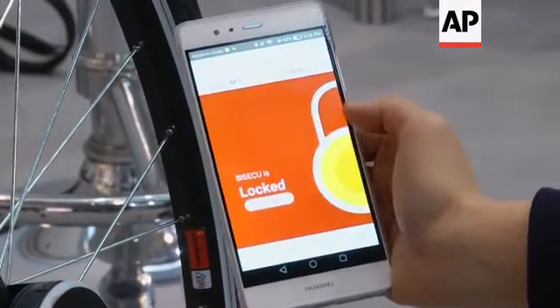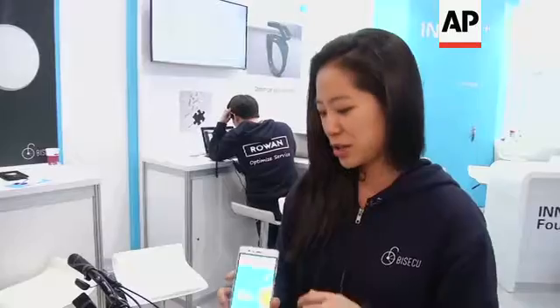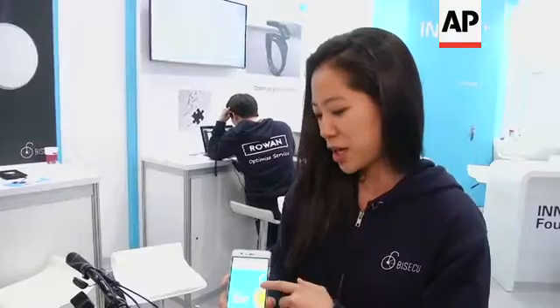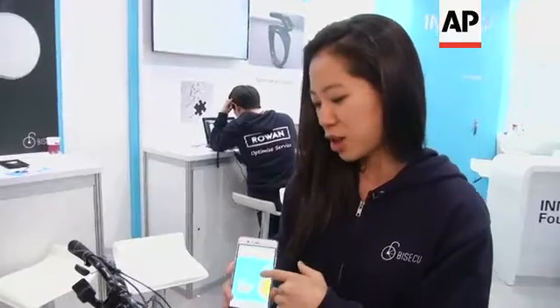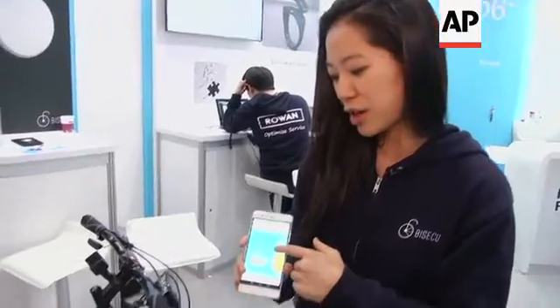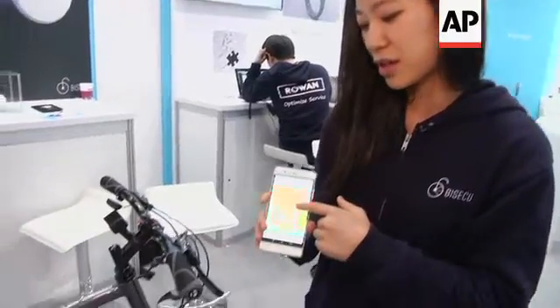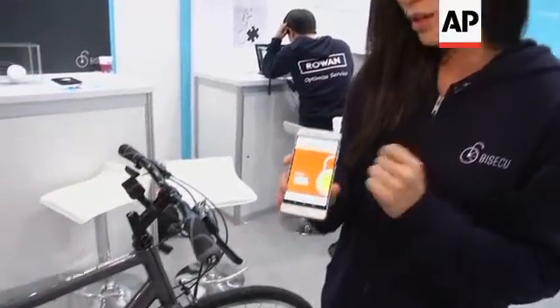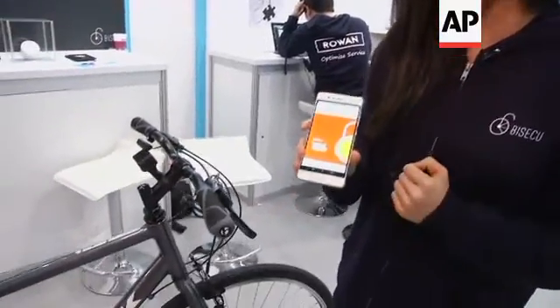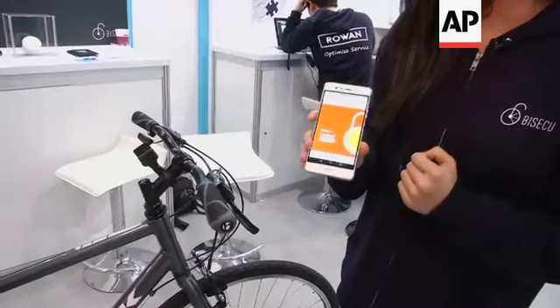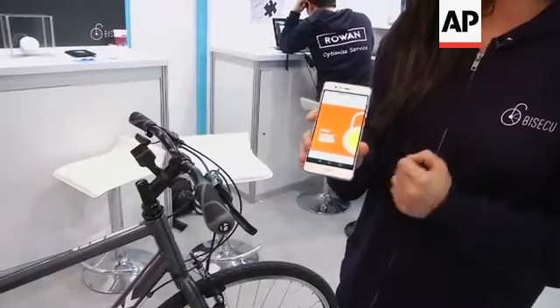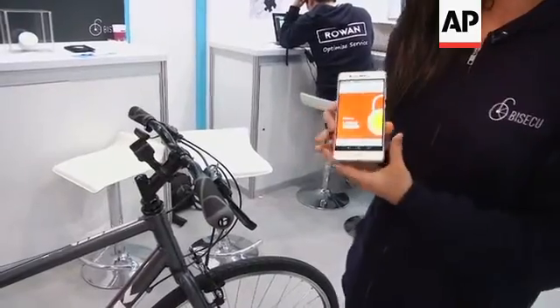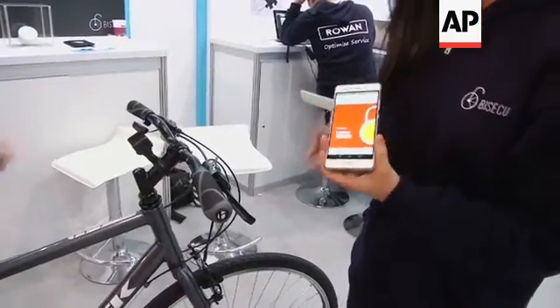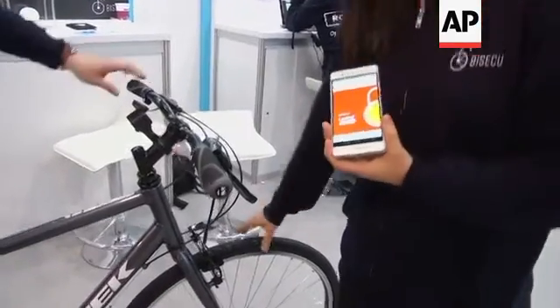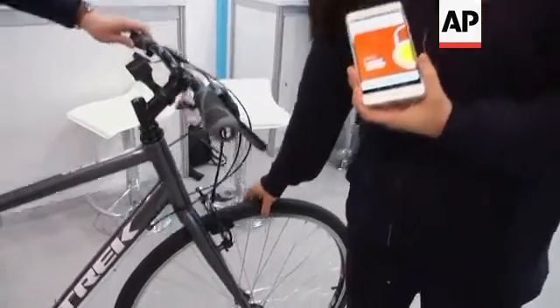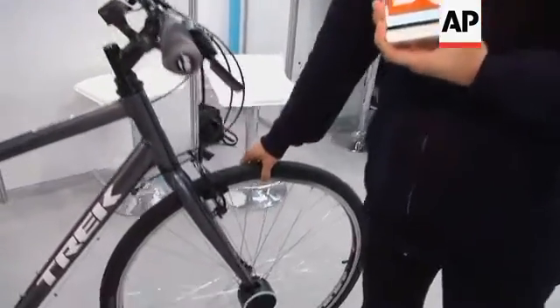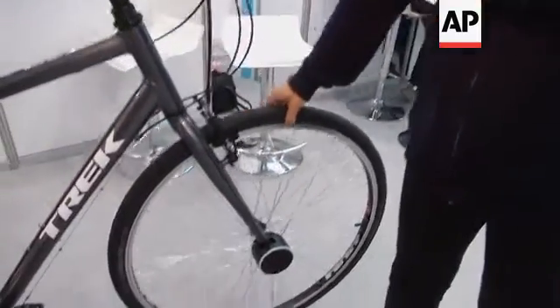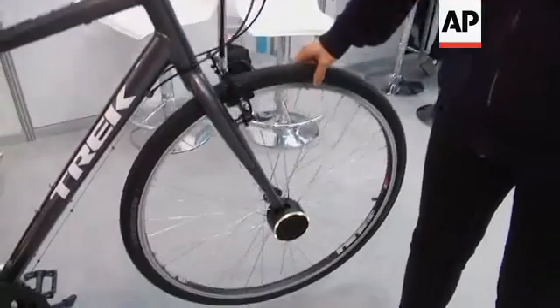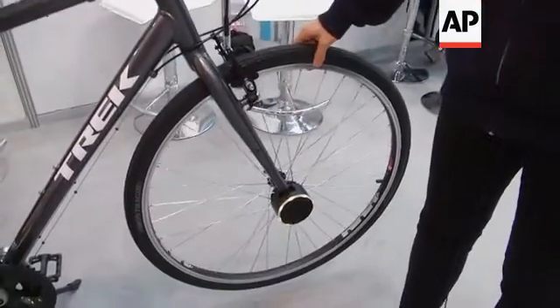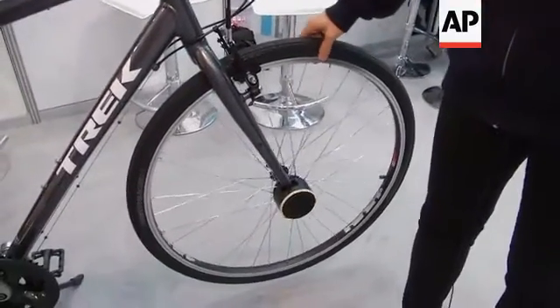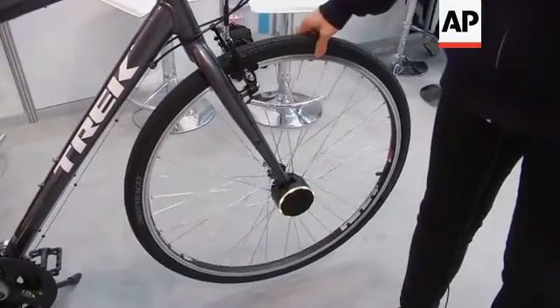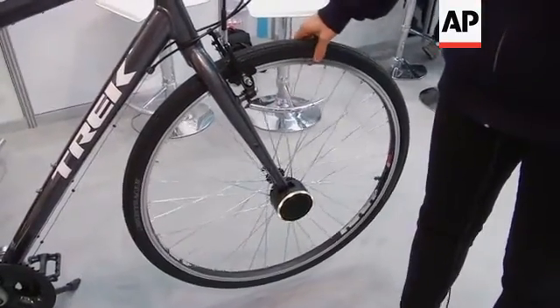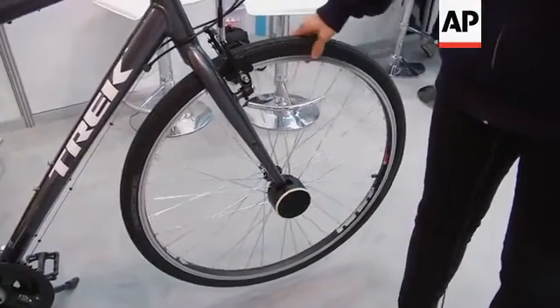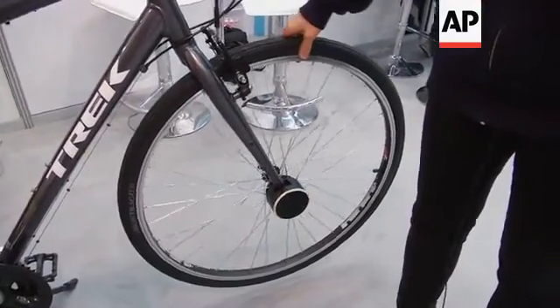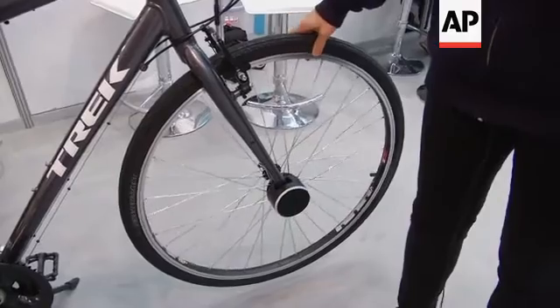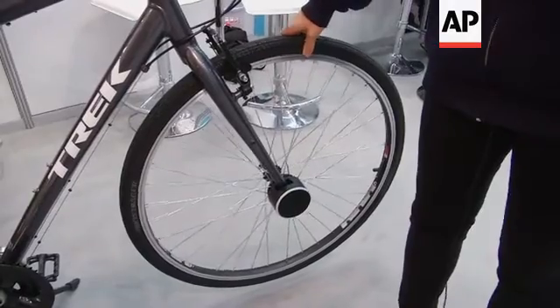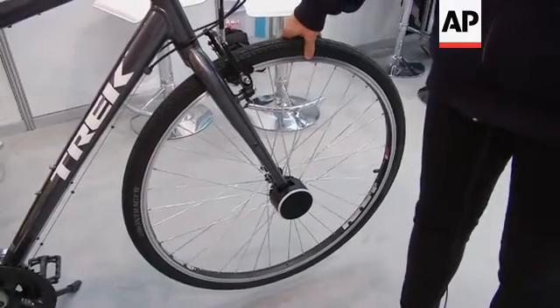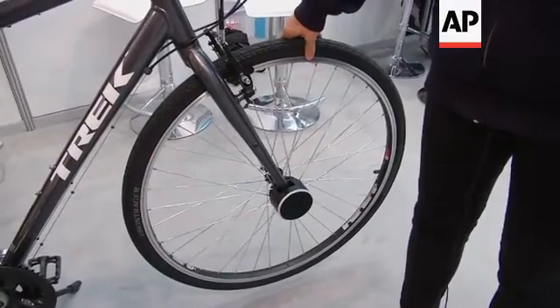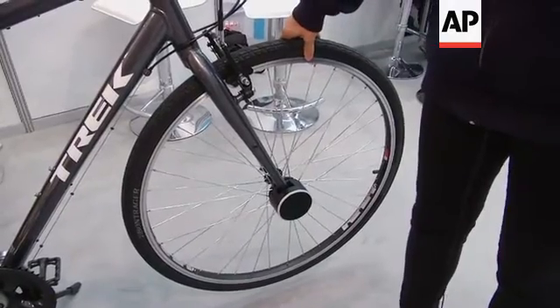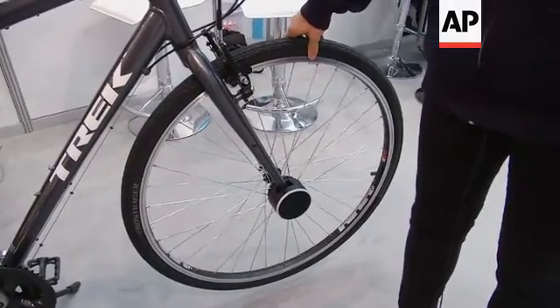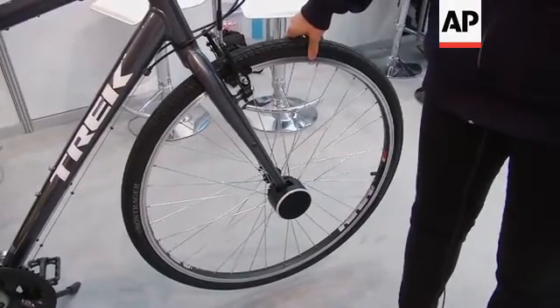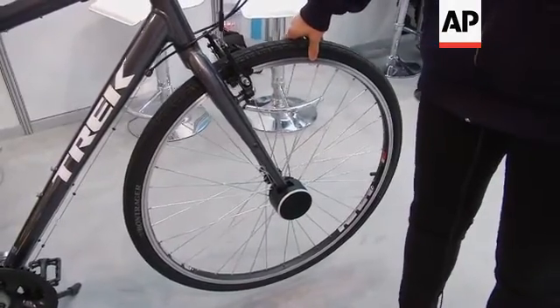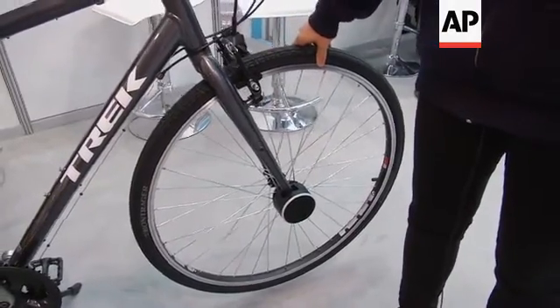So if I lock the lock, the front wheel becomes fixed and the gyro sensors trigger an alarm if someone attempts to steal it.